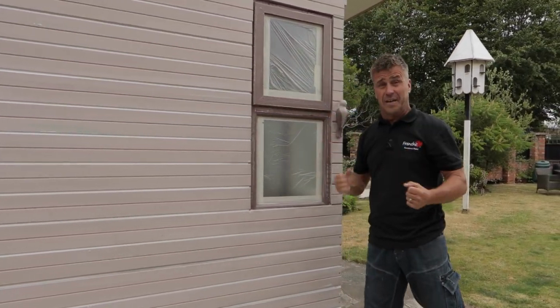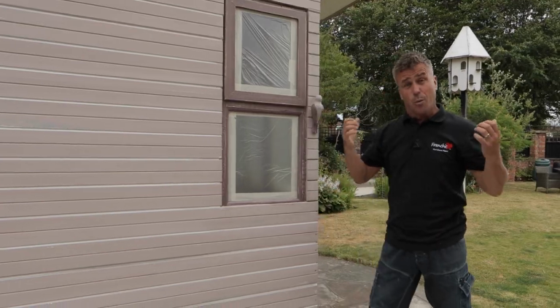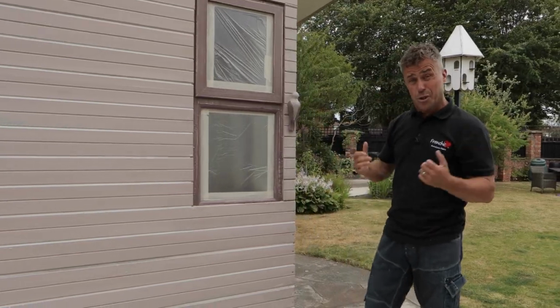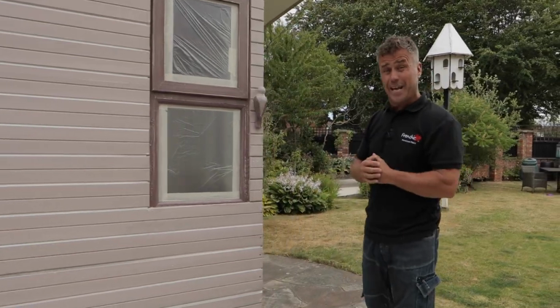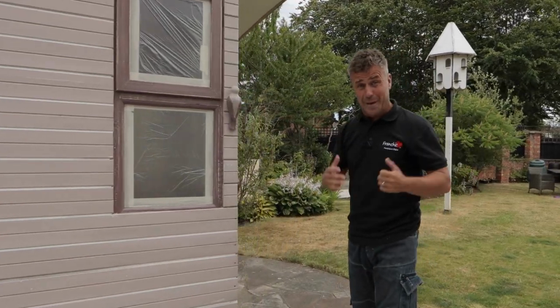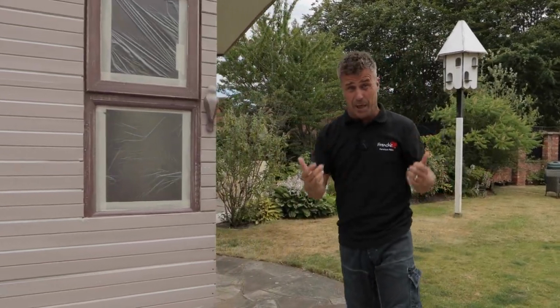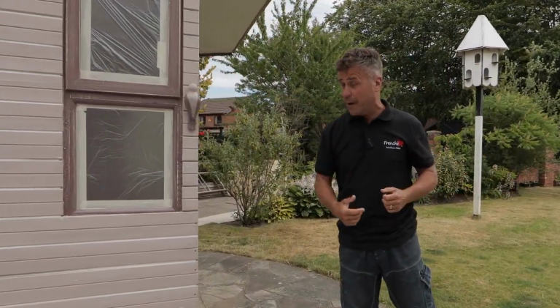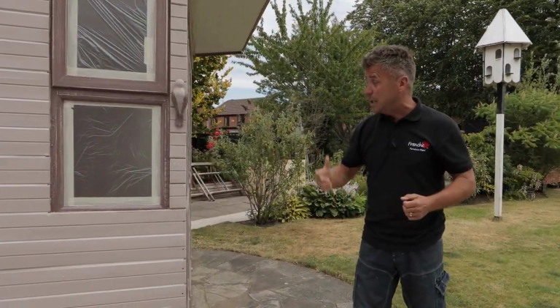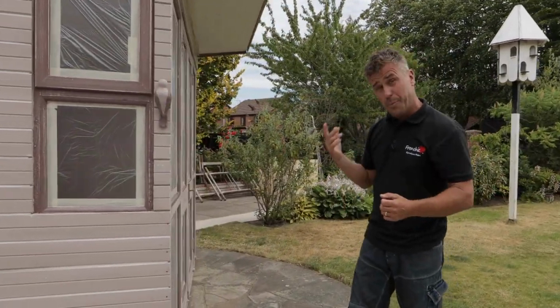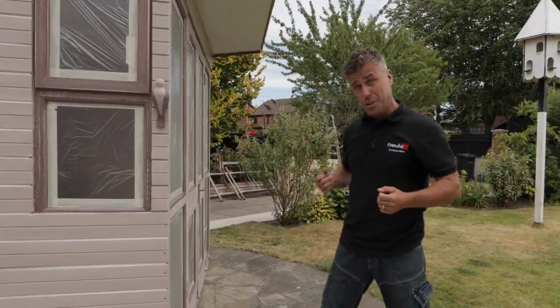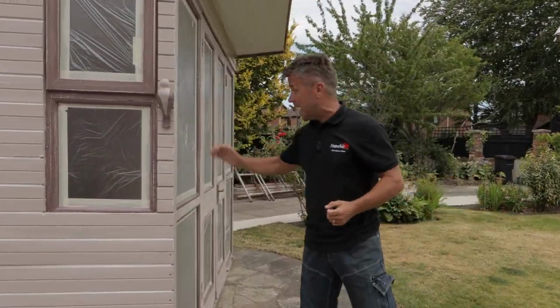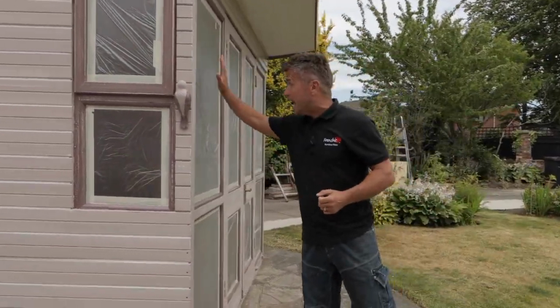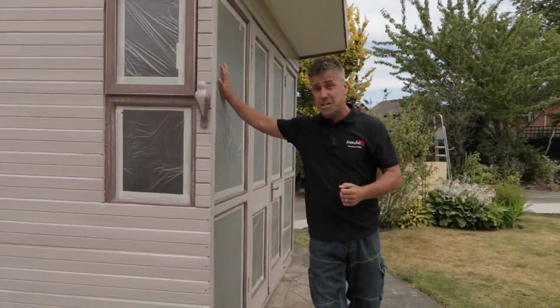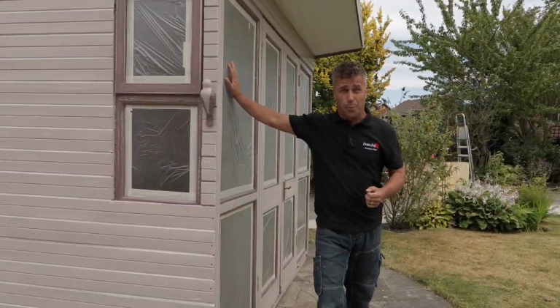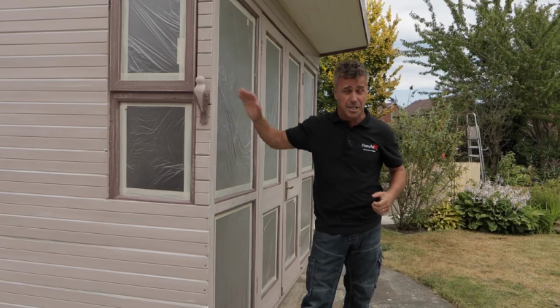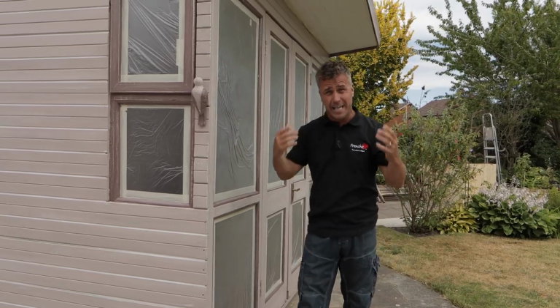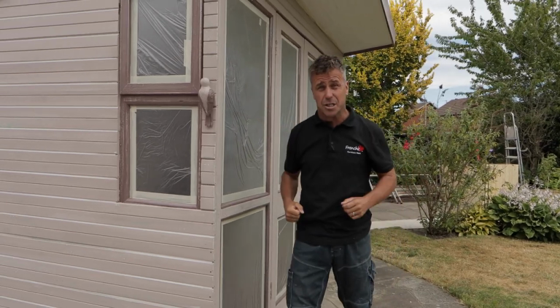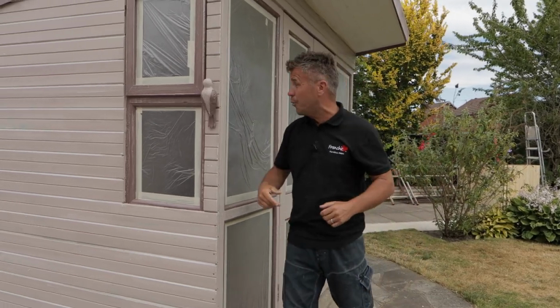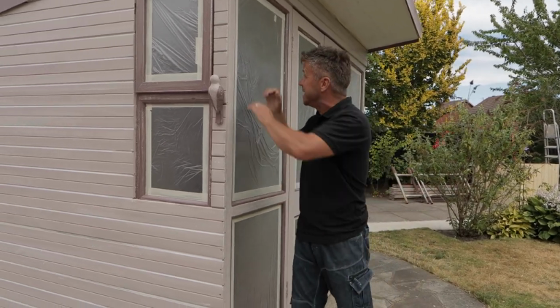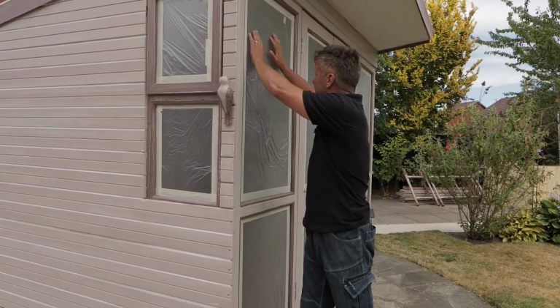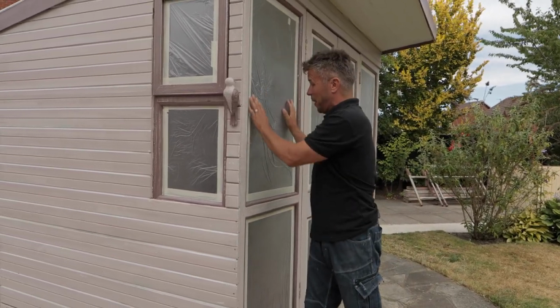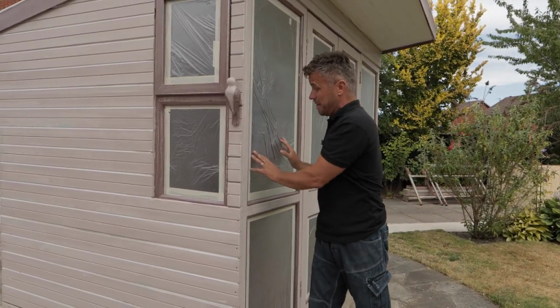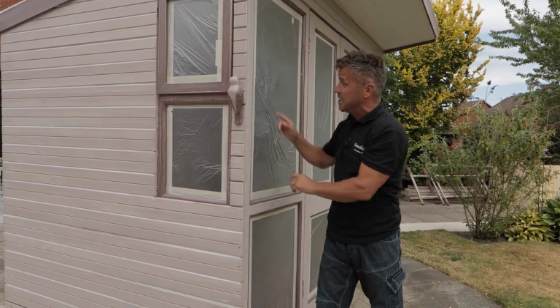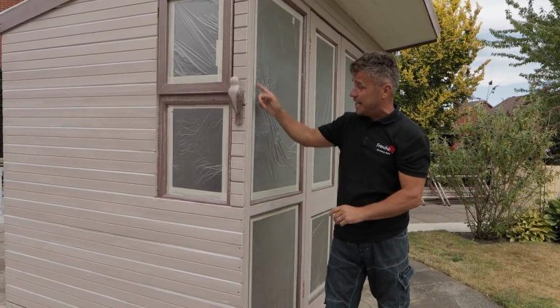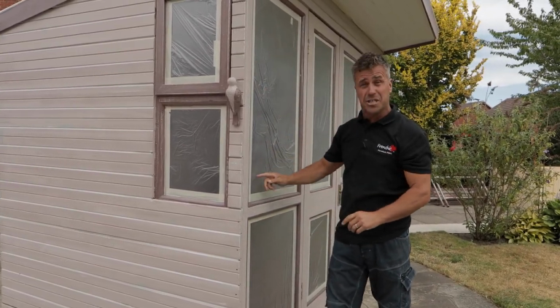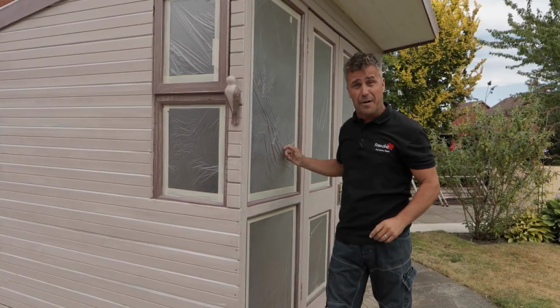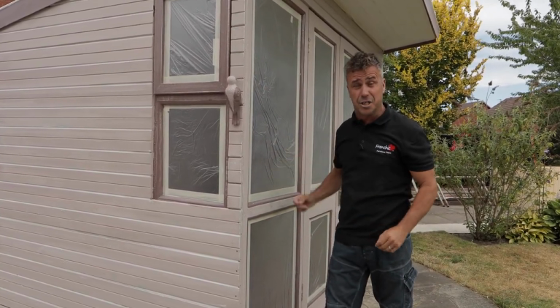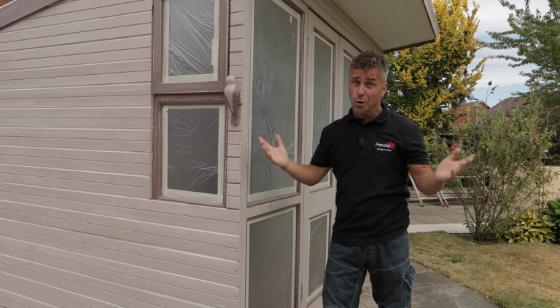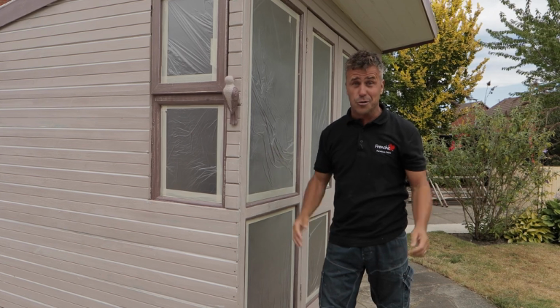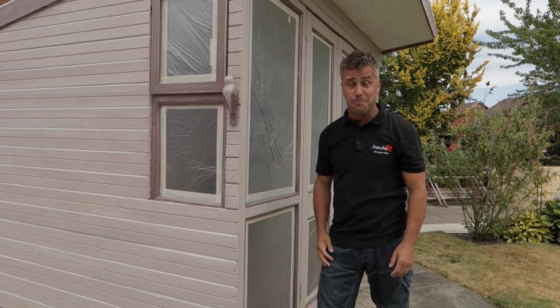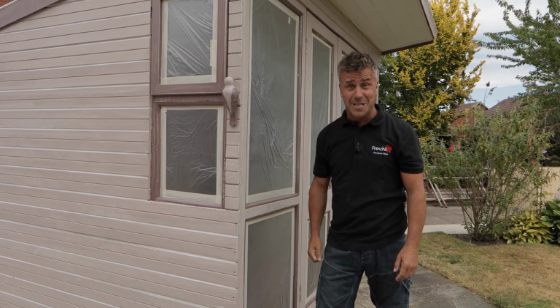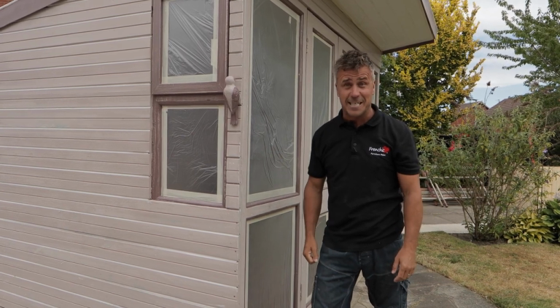Now because of the vast area of this we're going to spray it to make it a little bit quicker. As a precaution for that I've masked up the windows — it's really easy and quick to do. It's a polyphen masking and then you mask around the edges. All we've got to do now is paint it.